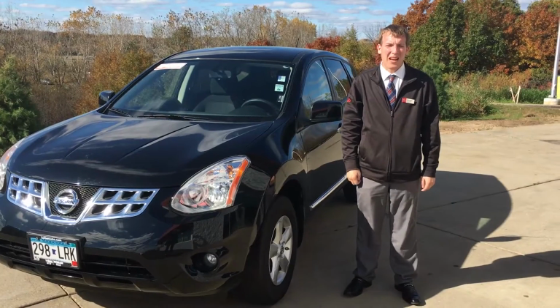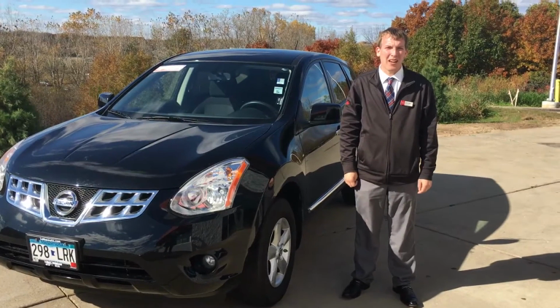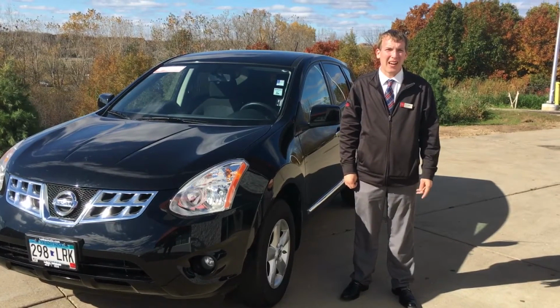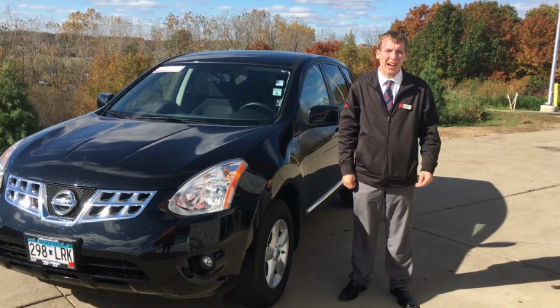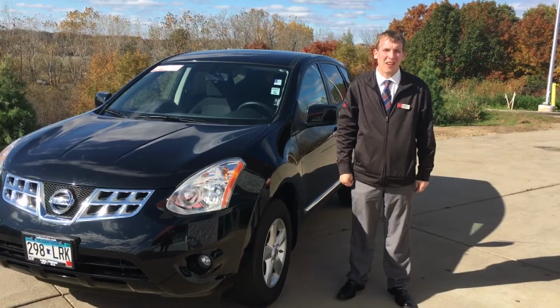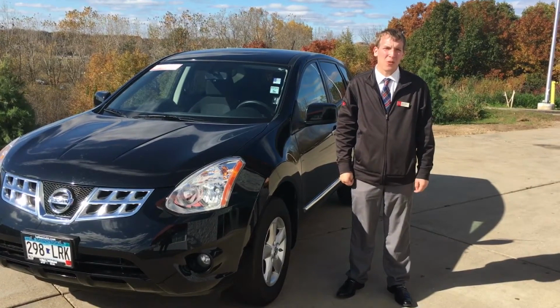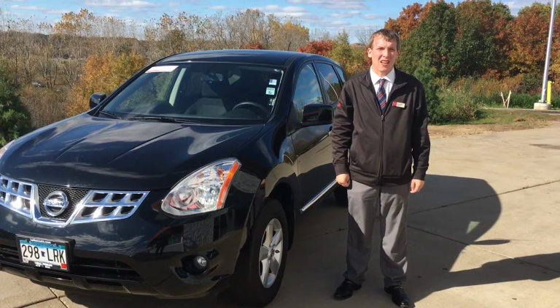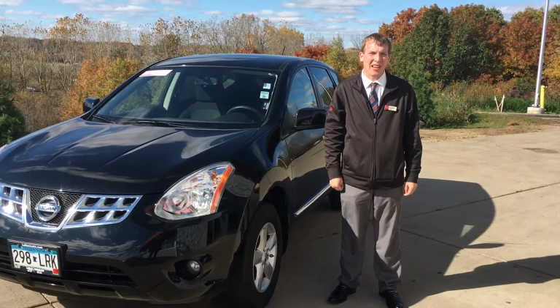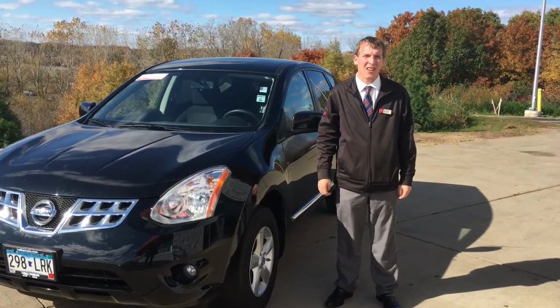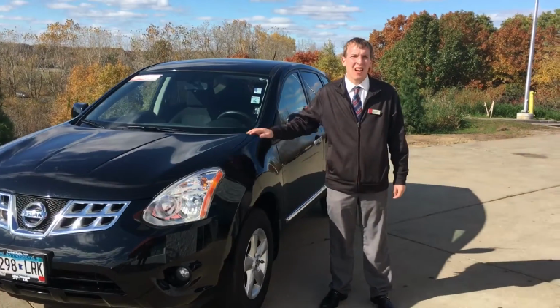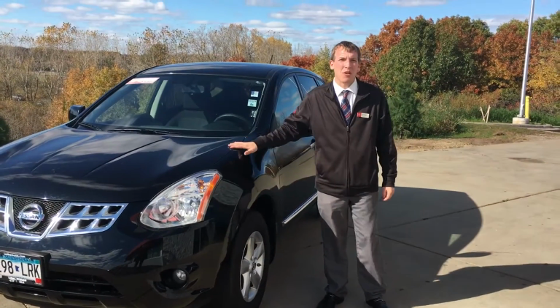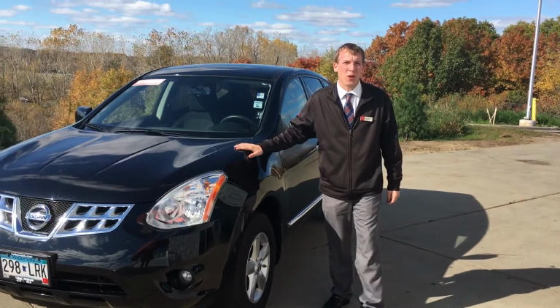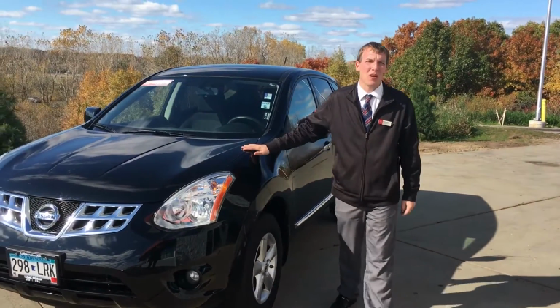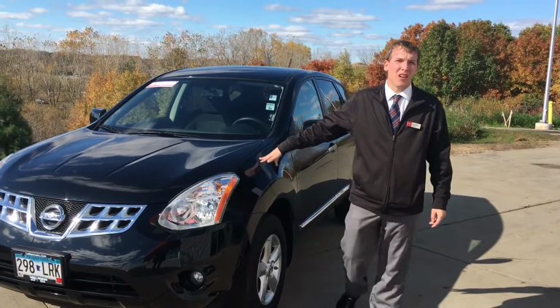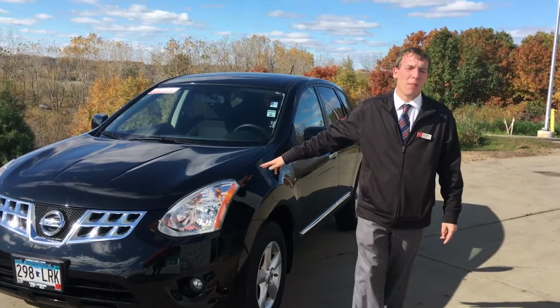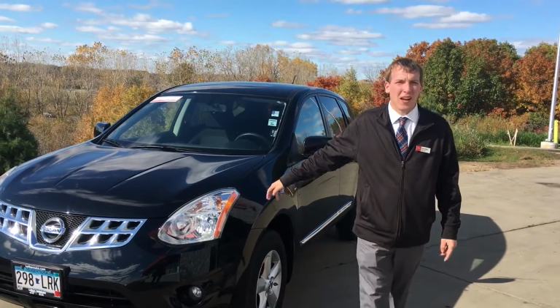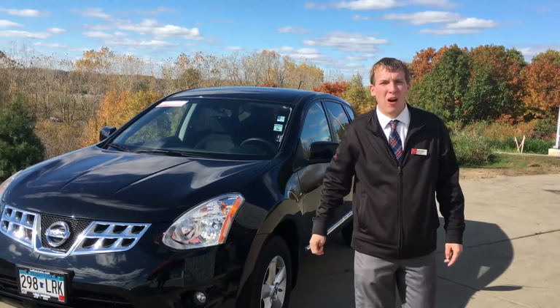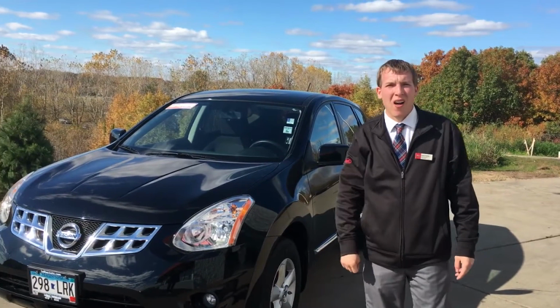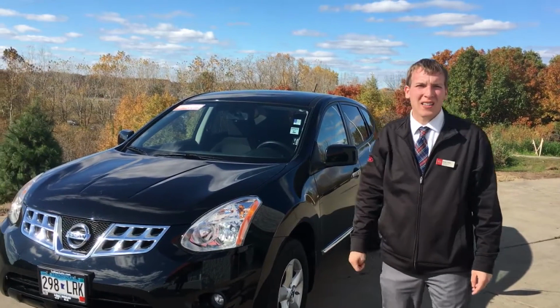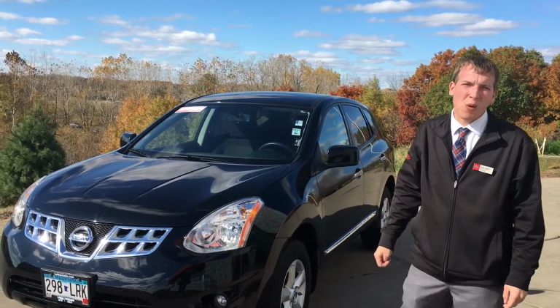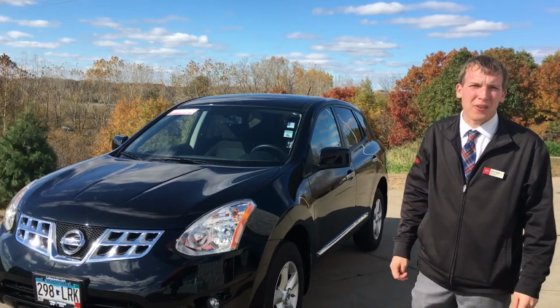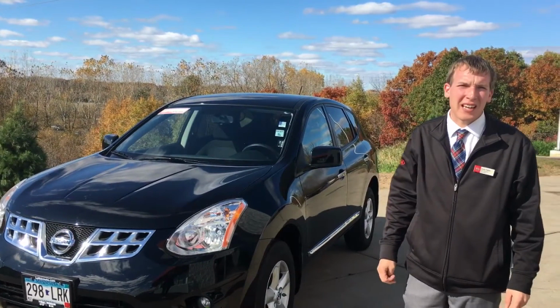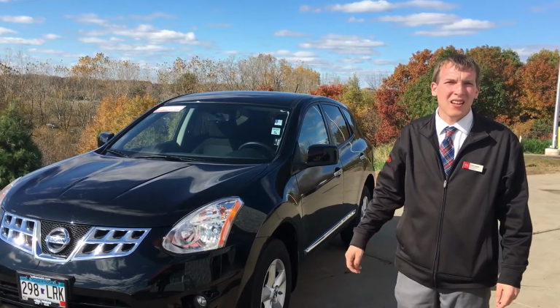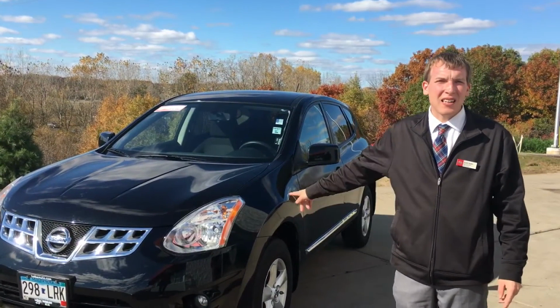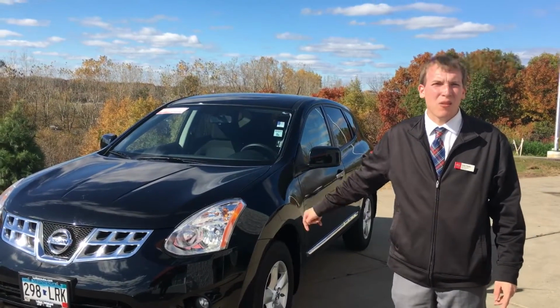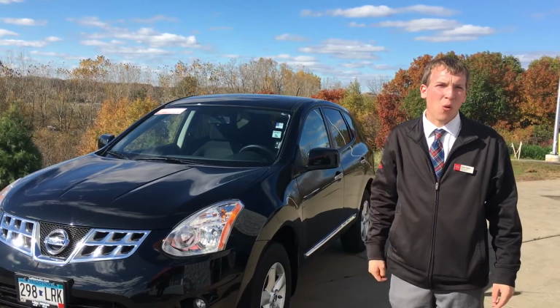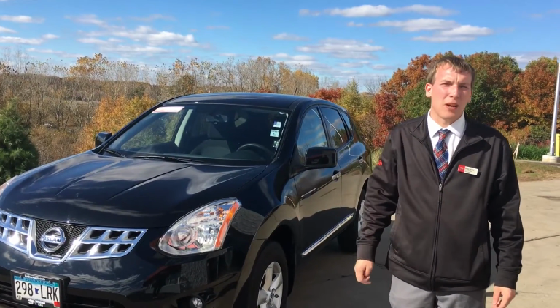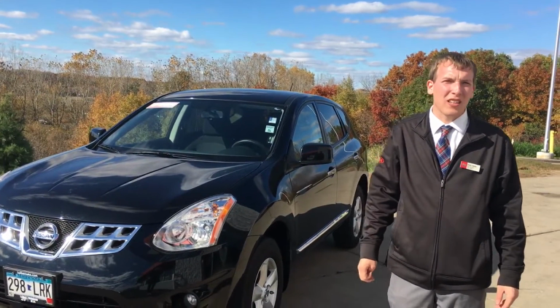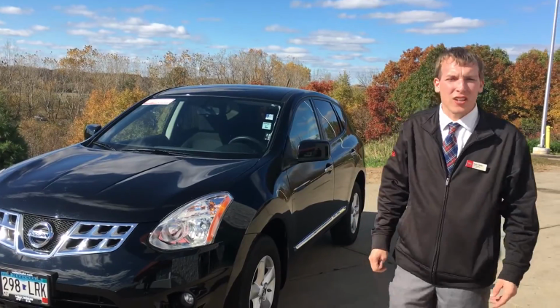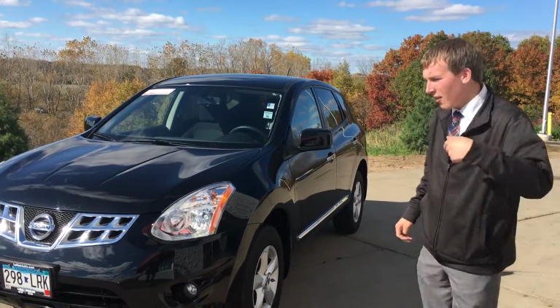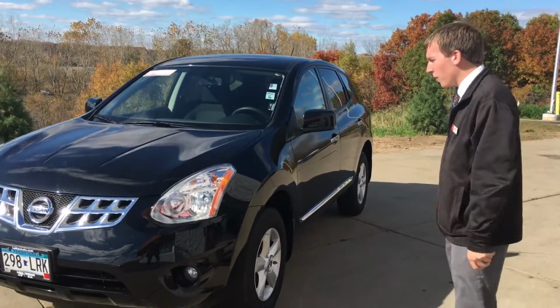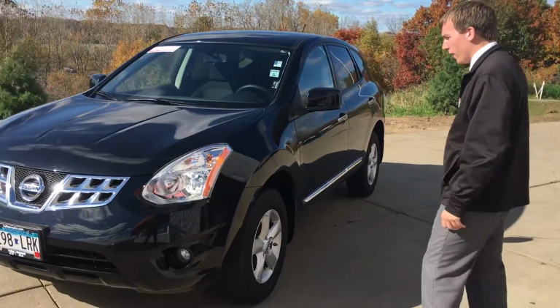Hey everybody, Andy Heilig here at Luther Nissan and Kia. I'm going to show you the best value on the lot — it's a 2013 Nissan Rogue Special Edition. Follow me over here.